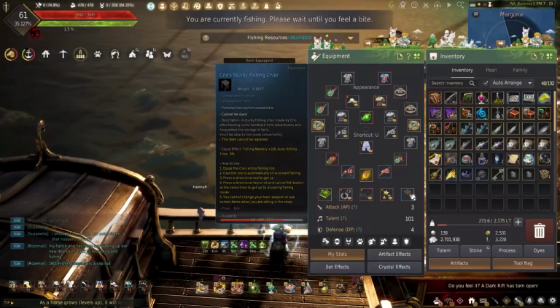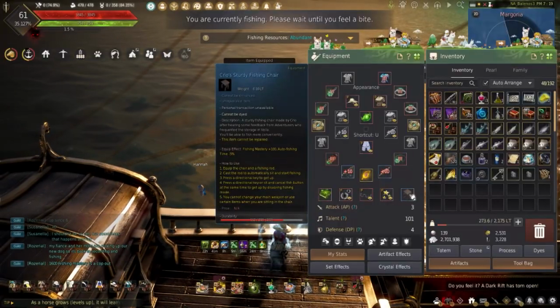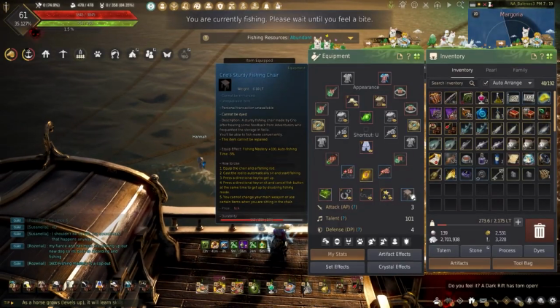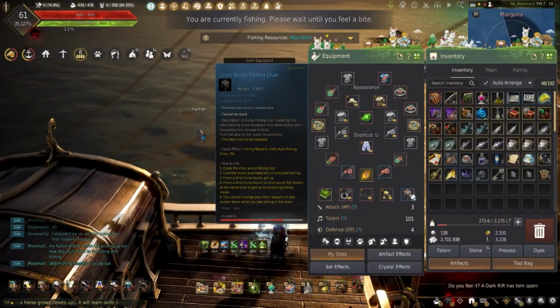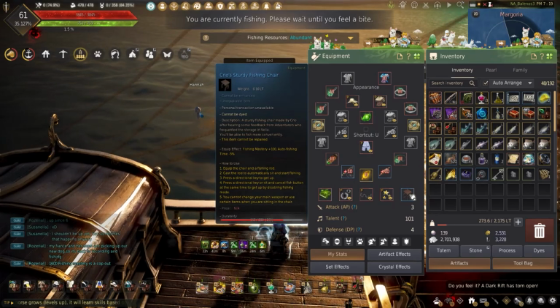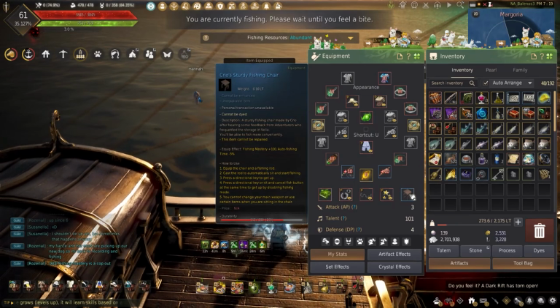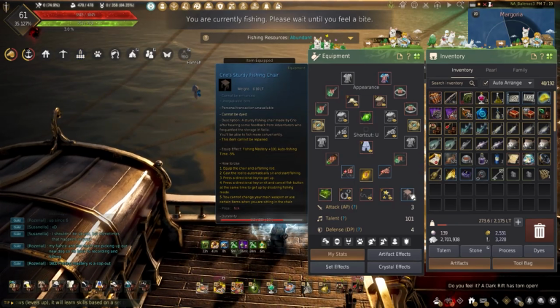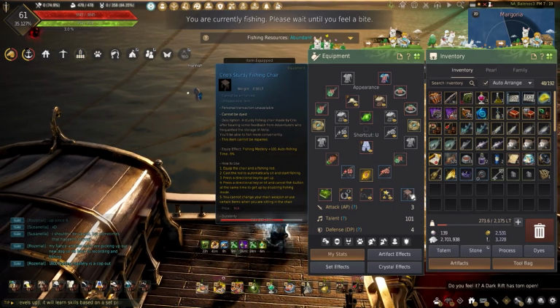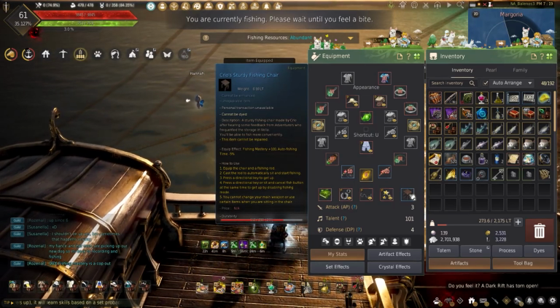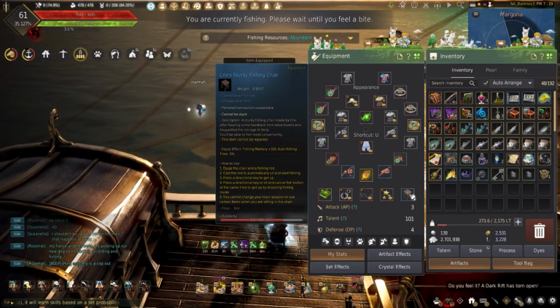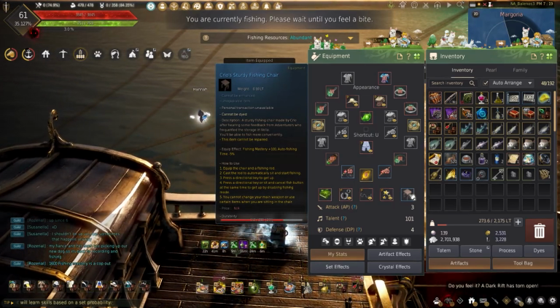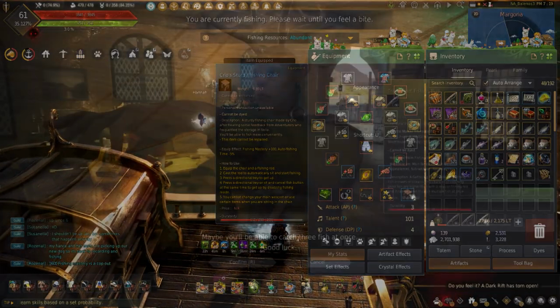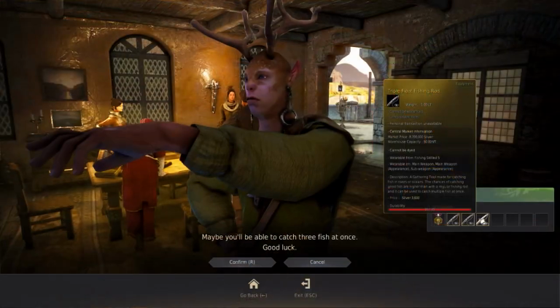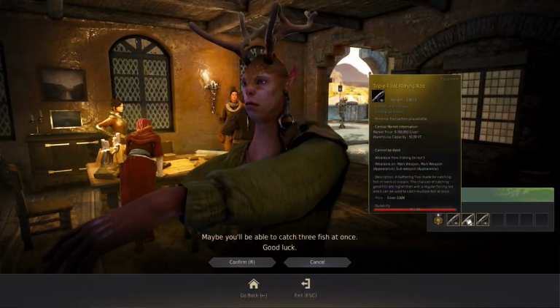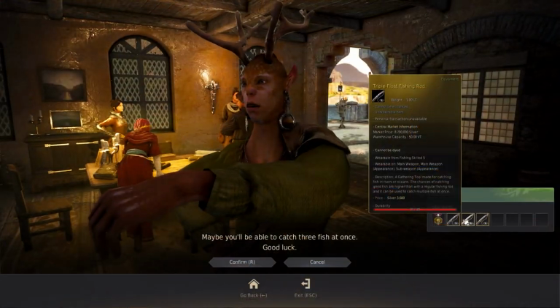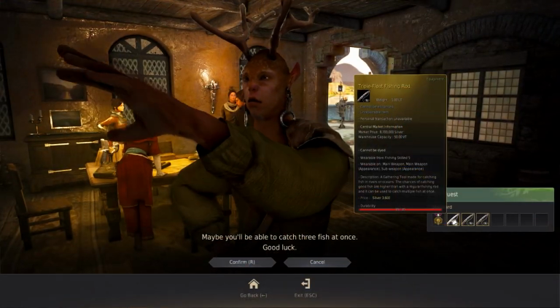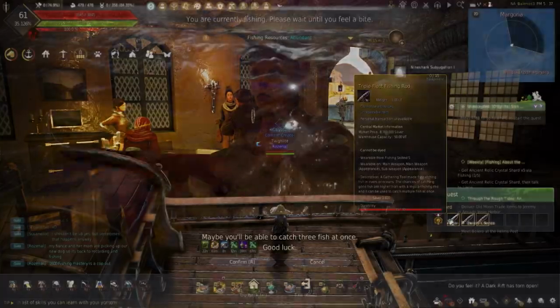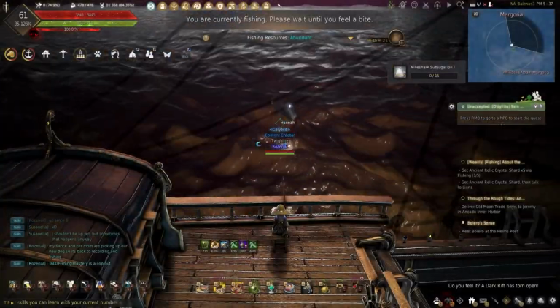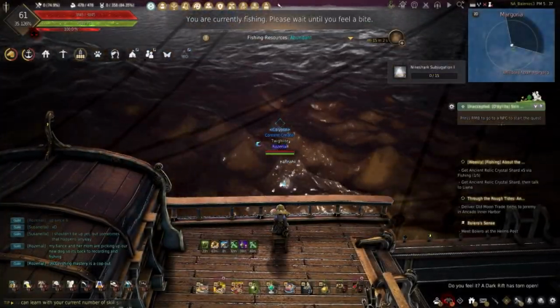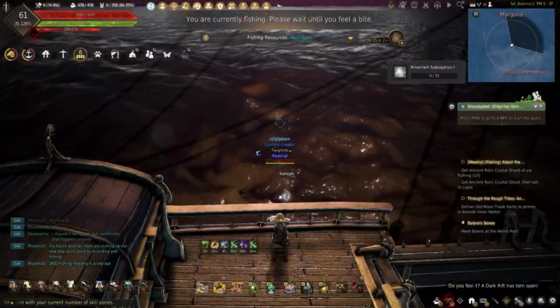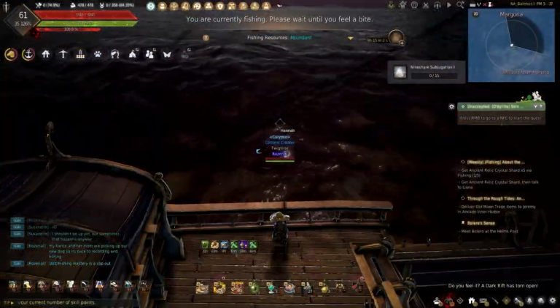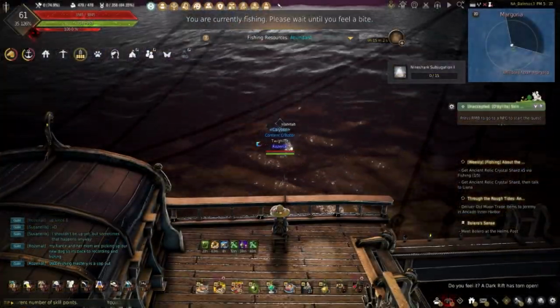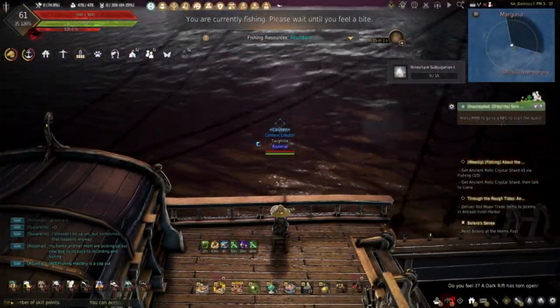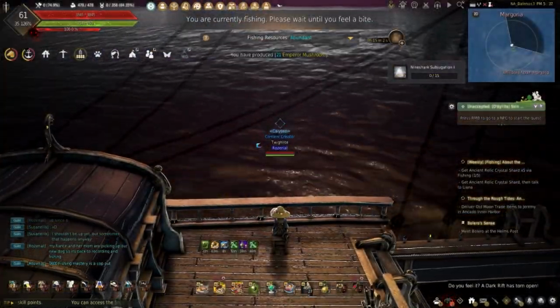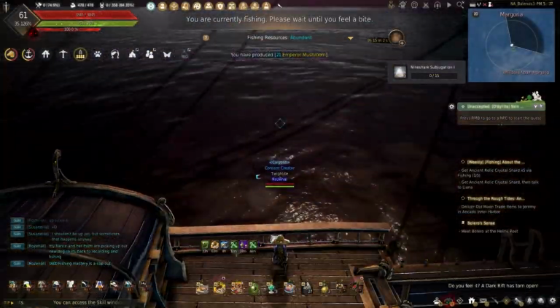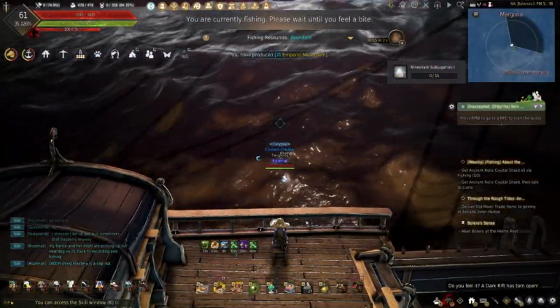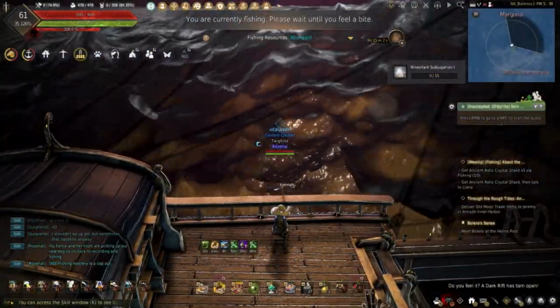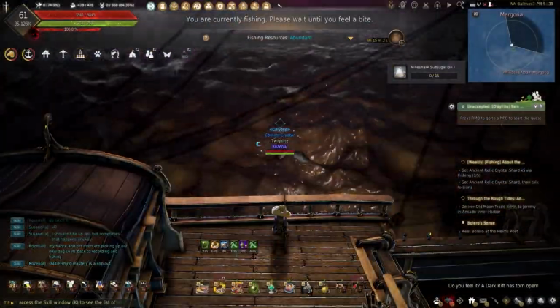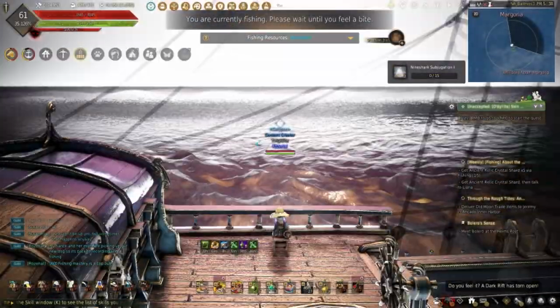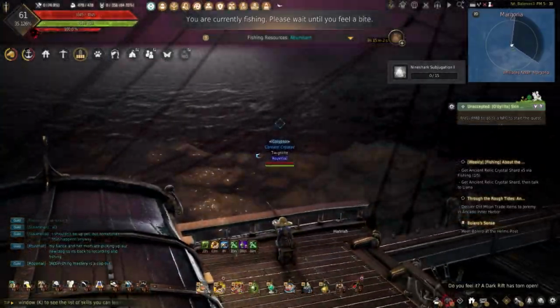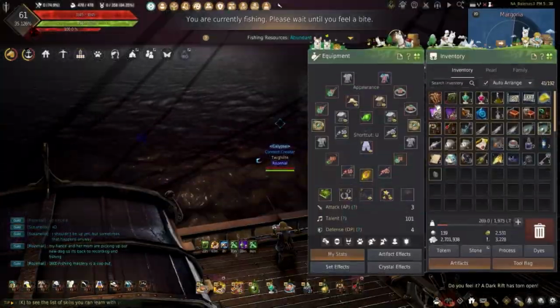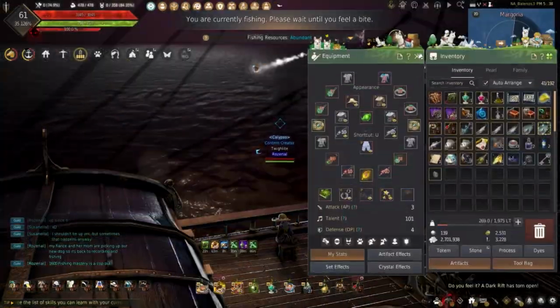Using the new Creo Sturdy Fishing Chair really helps out with the speed of autofishing. Though the next time I get enough triple rods, I'll come out here and just fish using them — not relying on the autofishing — to see just how much more I can make on the yellow grade fish.